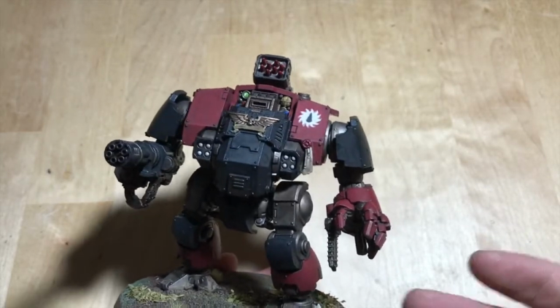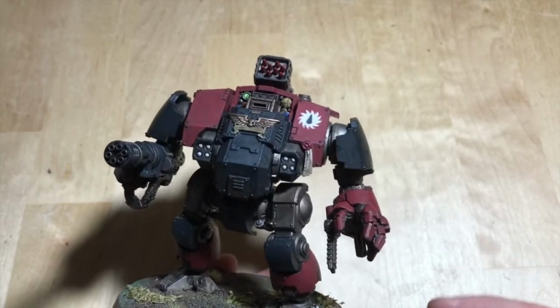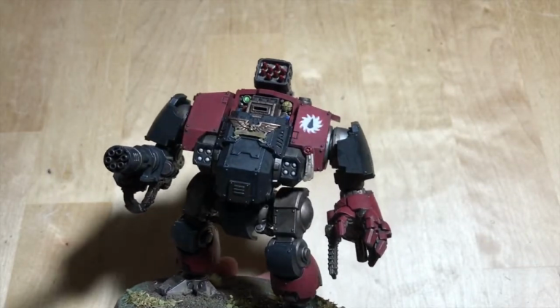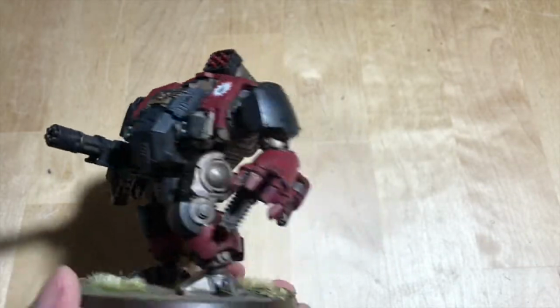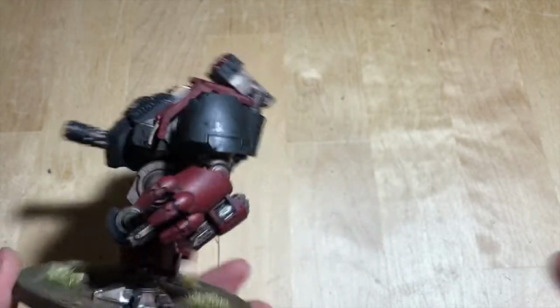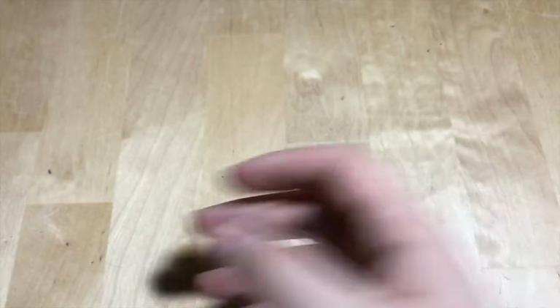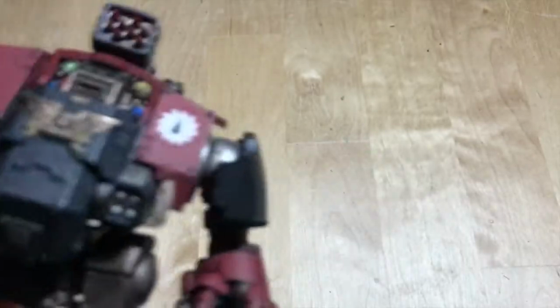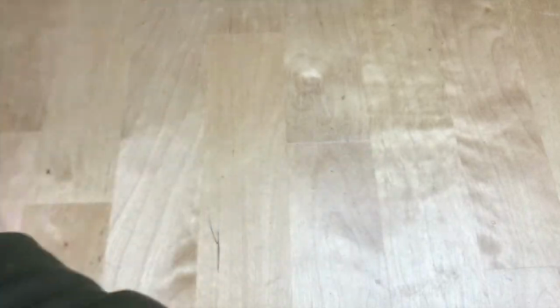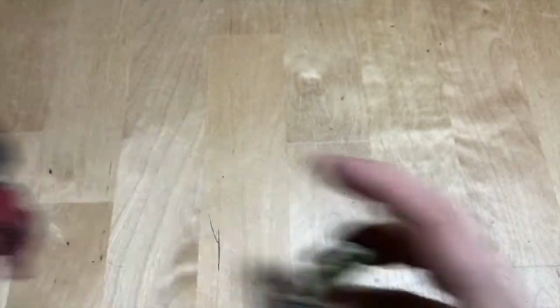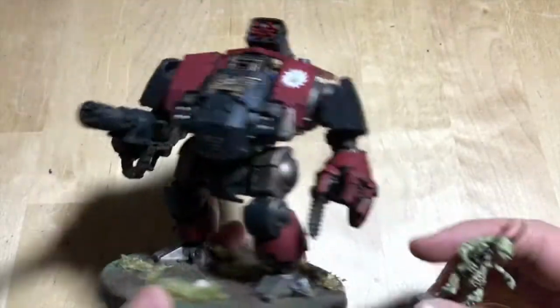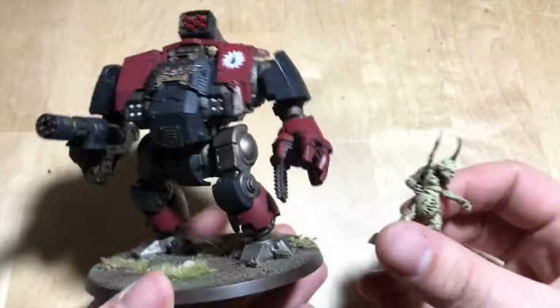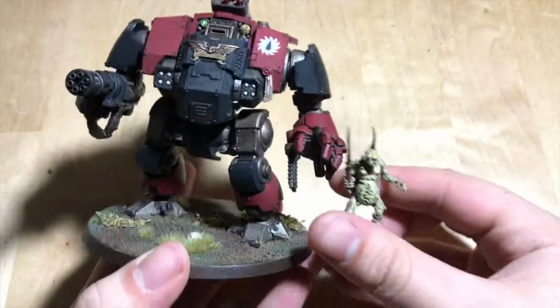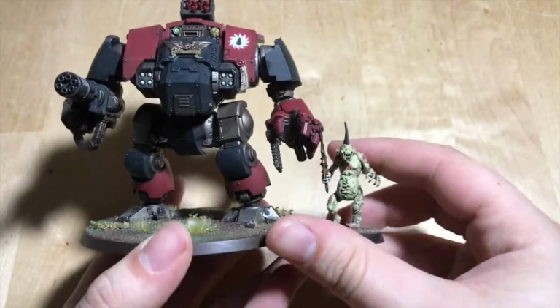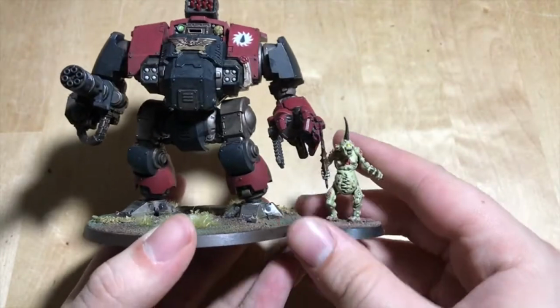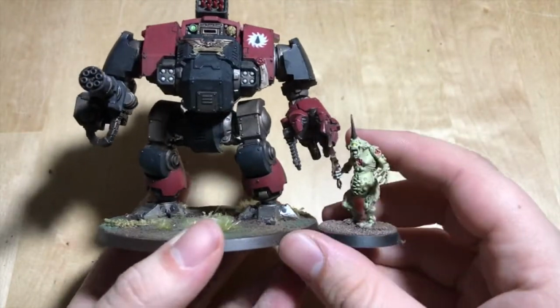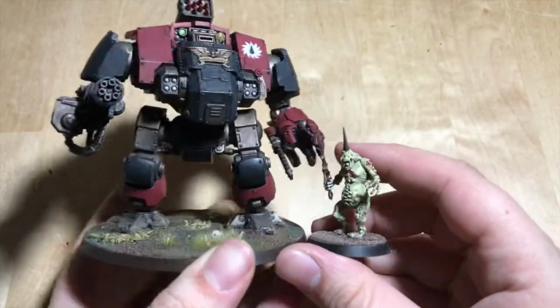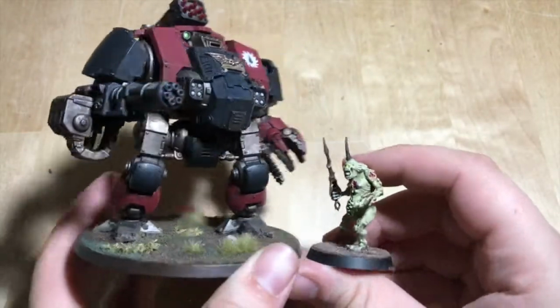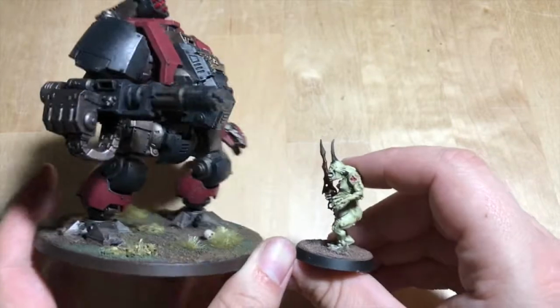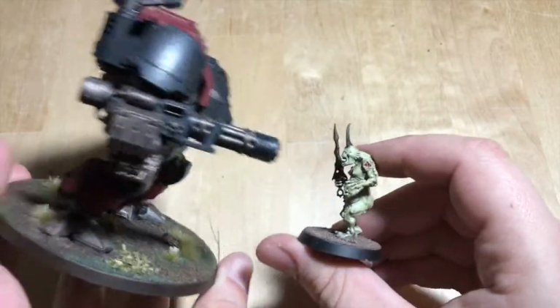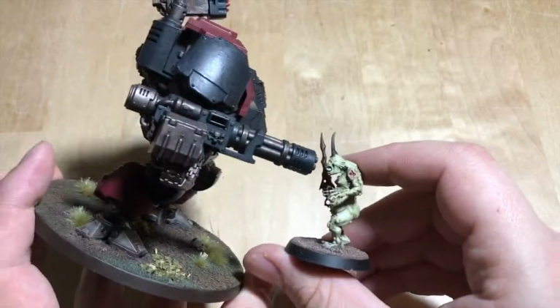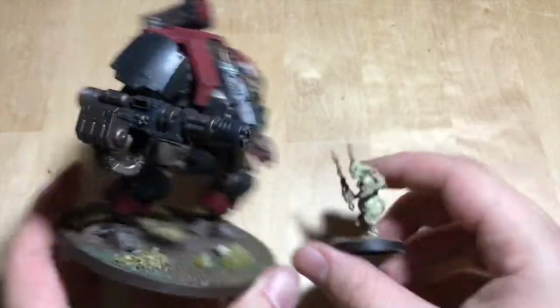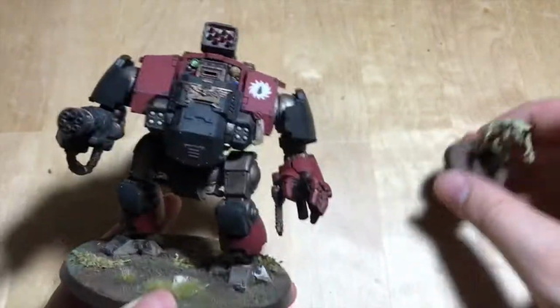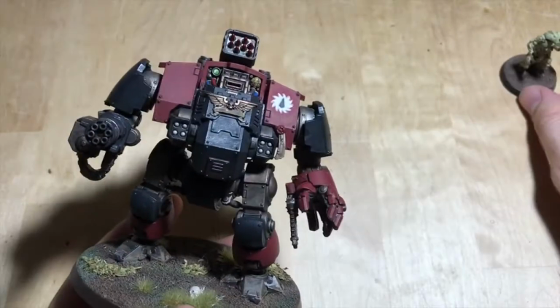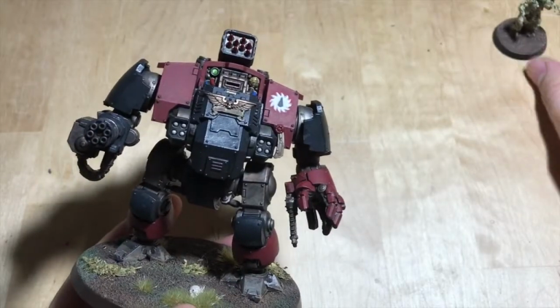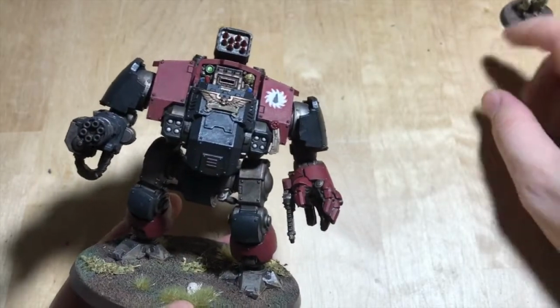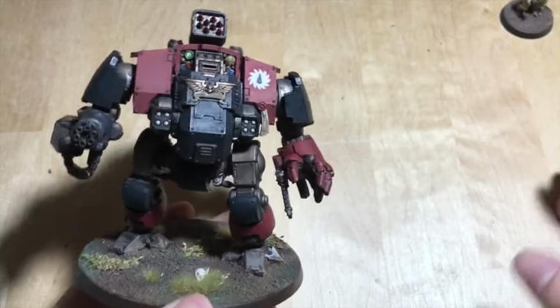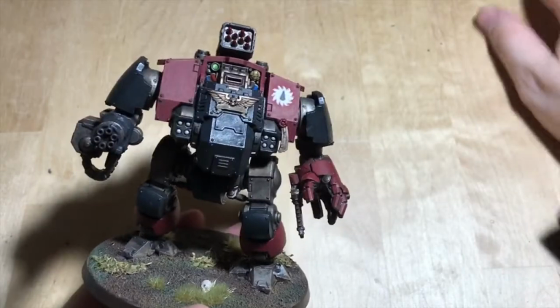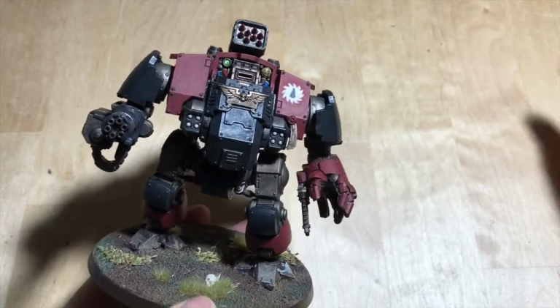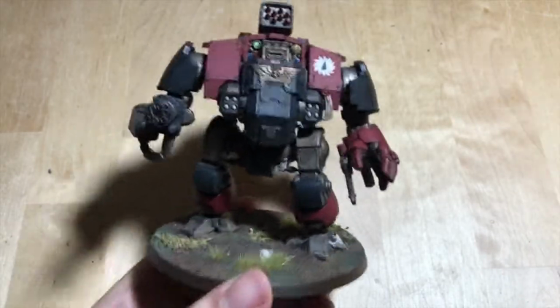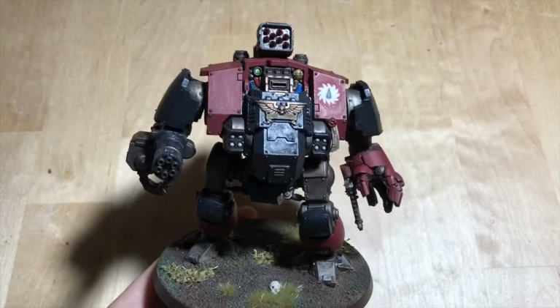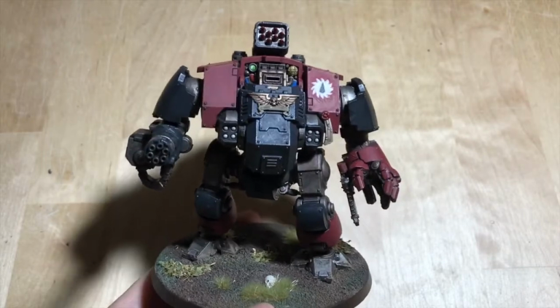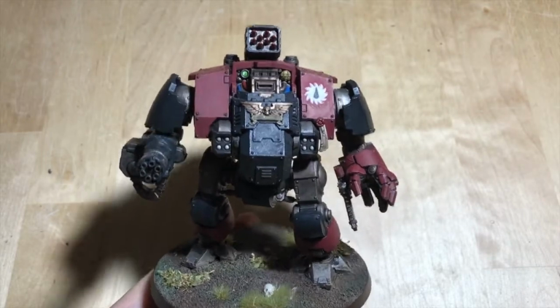It's a huge kit. And this month the comparison model is a plague bearer, so you can see — look at that. It's a huge kit. Move out of the way, it's not your video. Not Nagel this week.